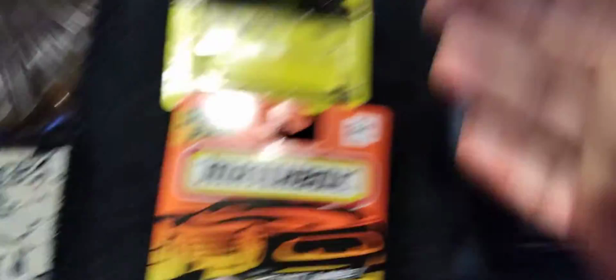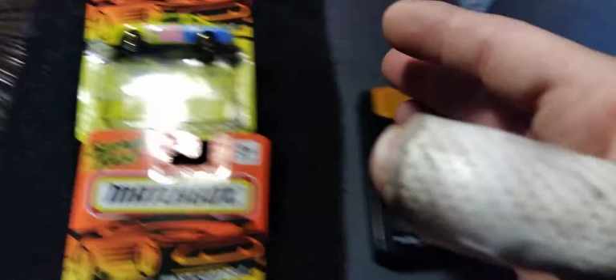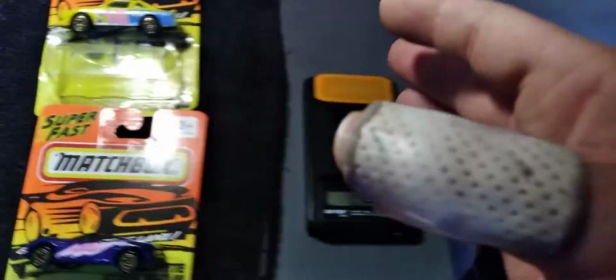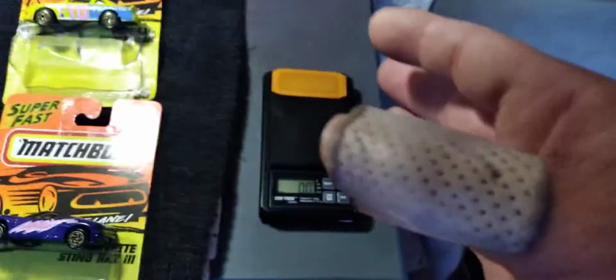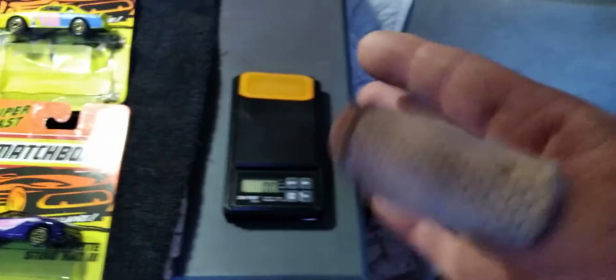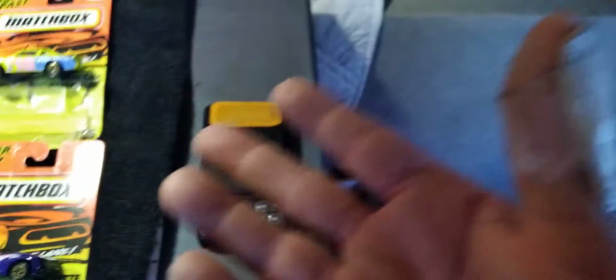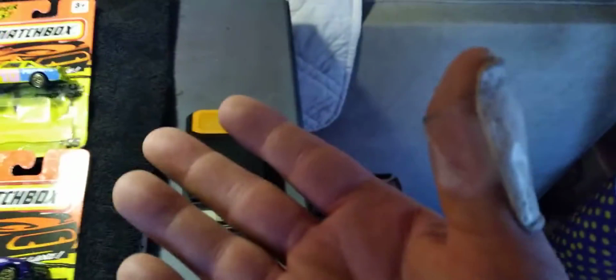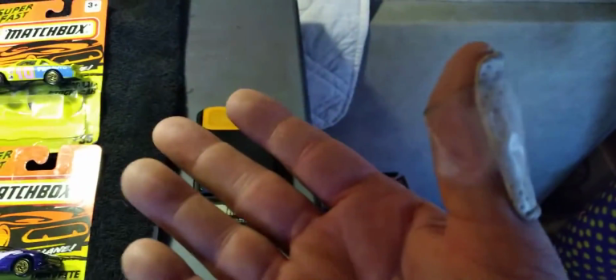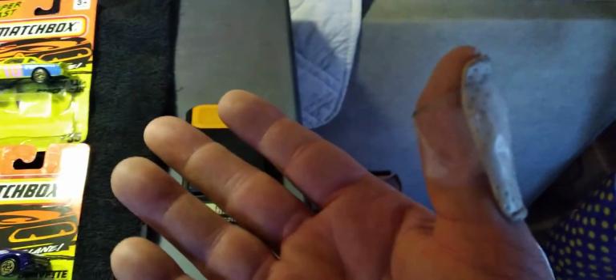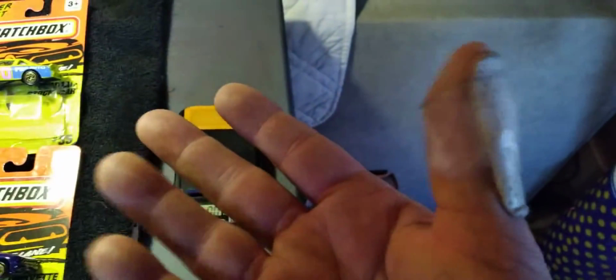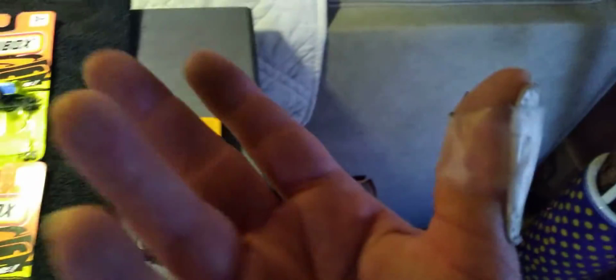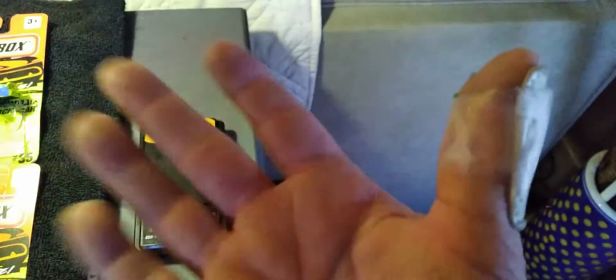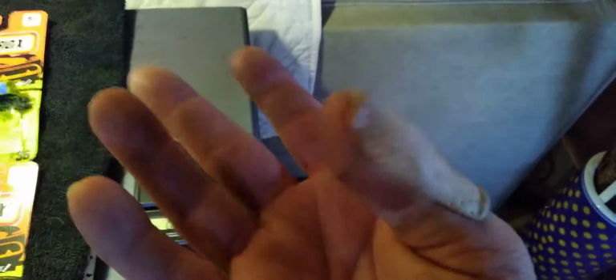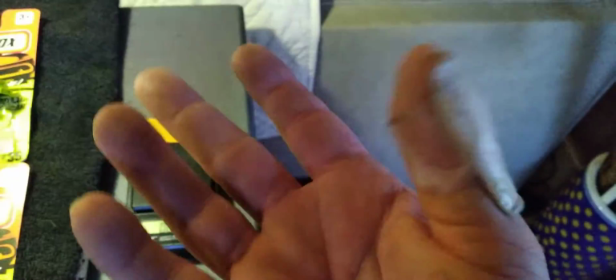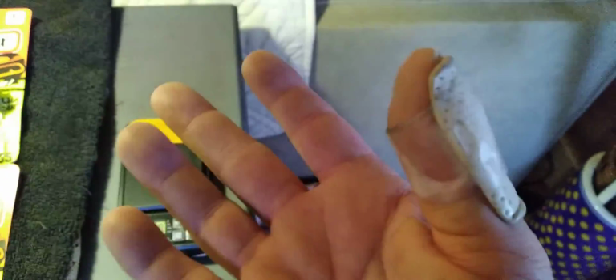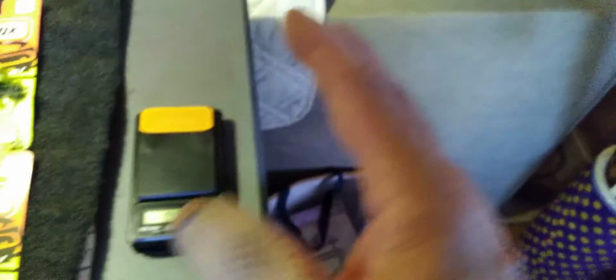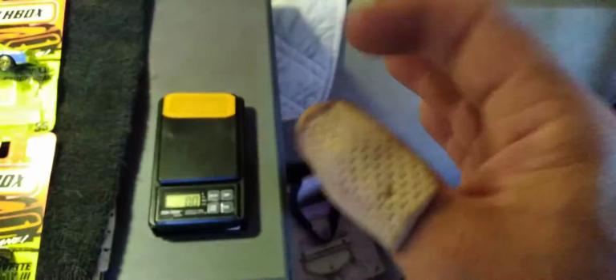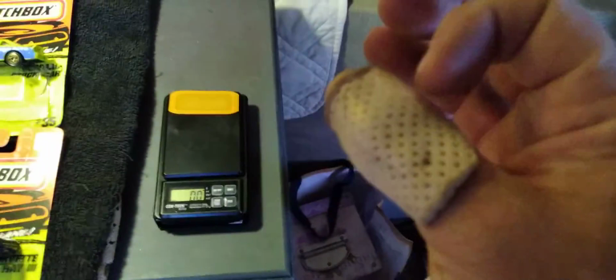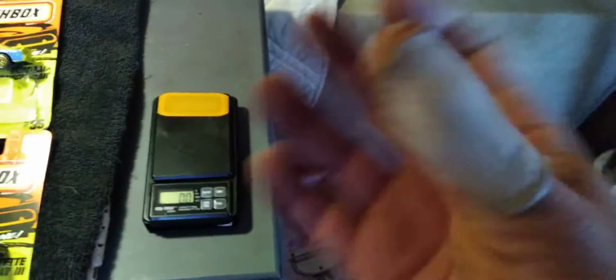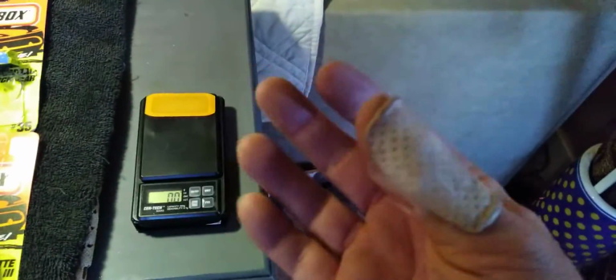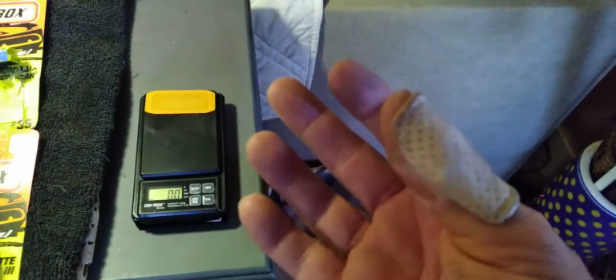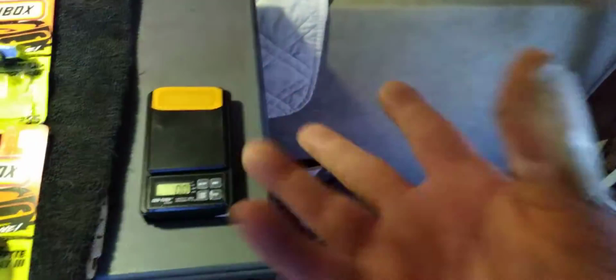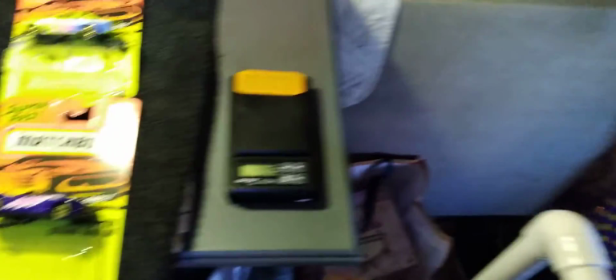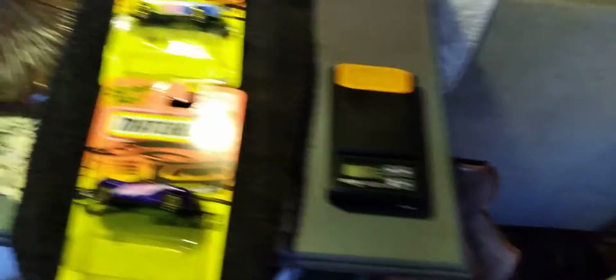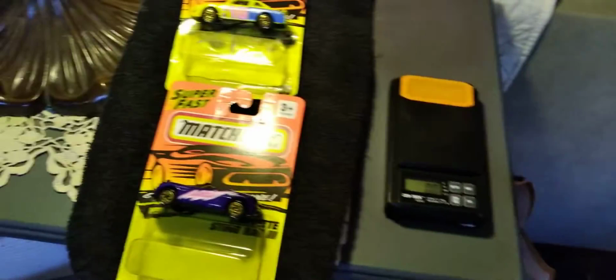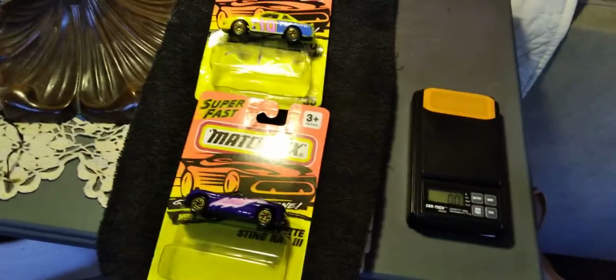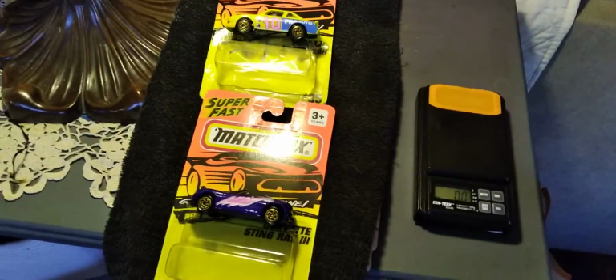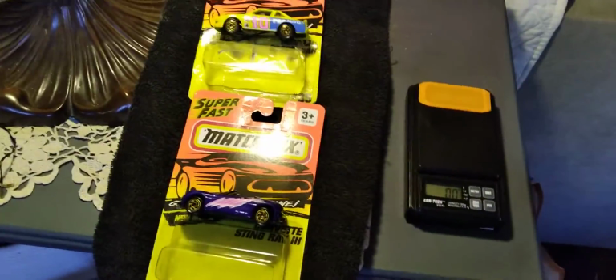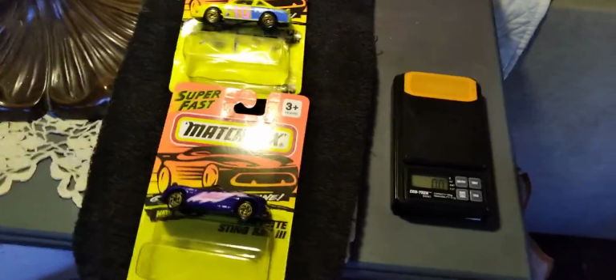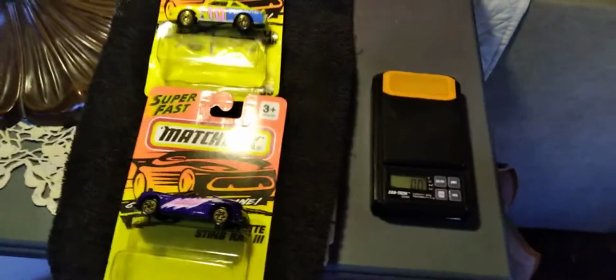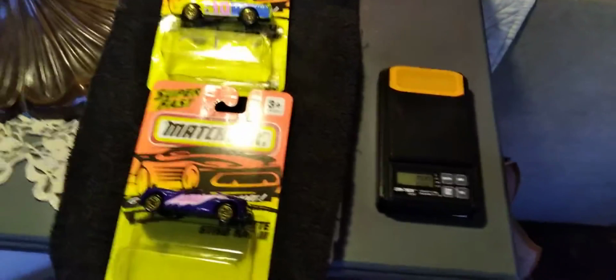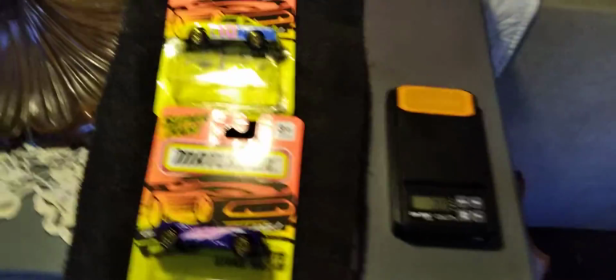I strained a tendon in my thumb. Got it looked at at the doctor today. We're going to be just fine. They put a splint on it, so I'm just going to be in therapy for a little bit. Enough of that.